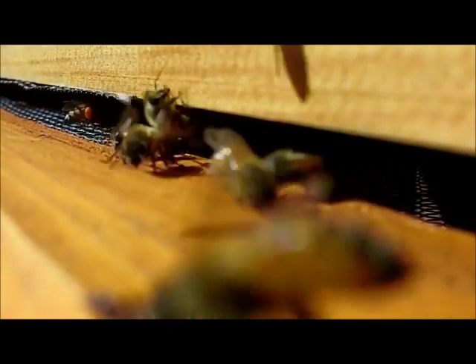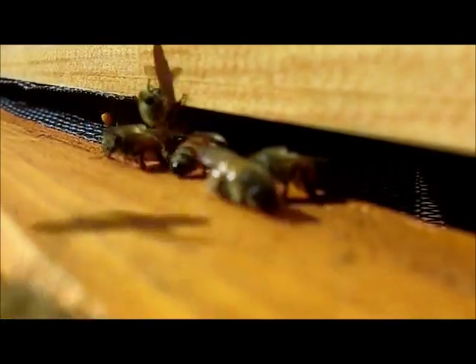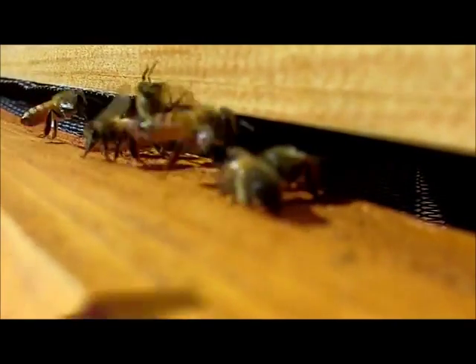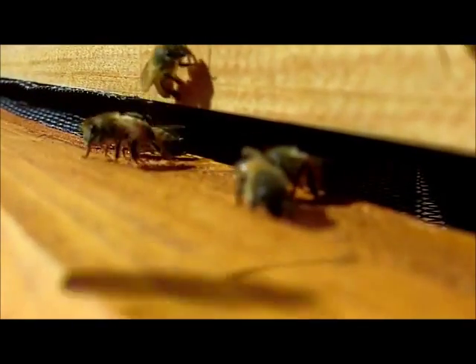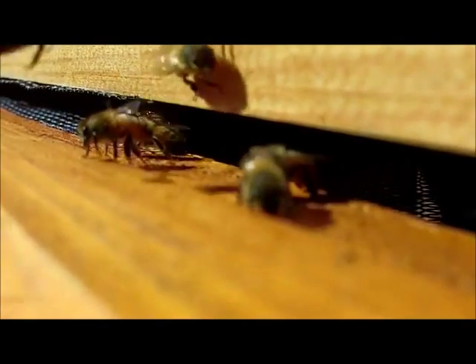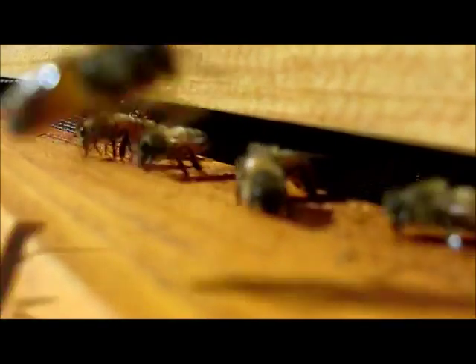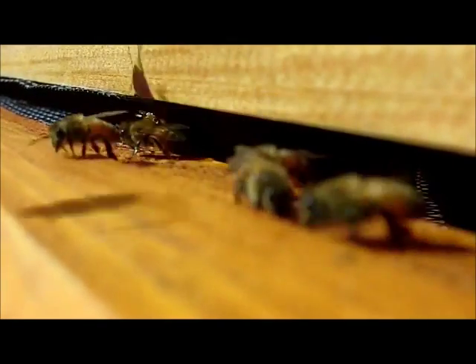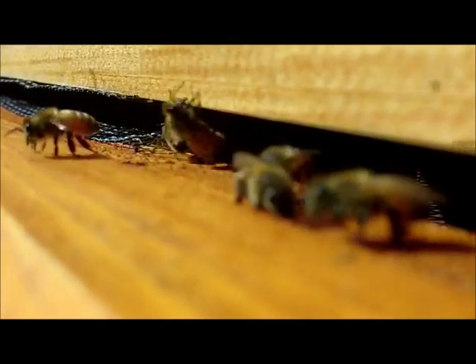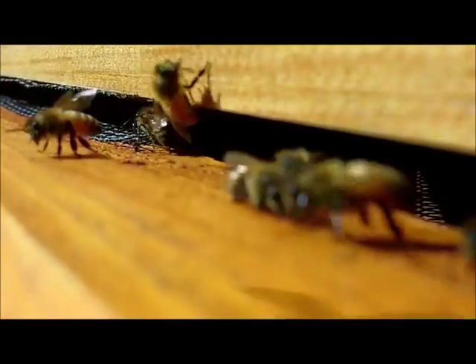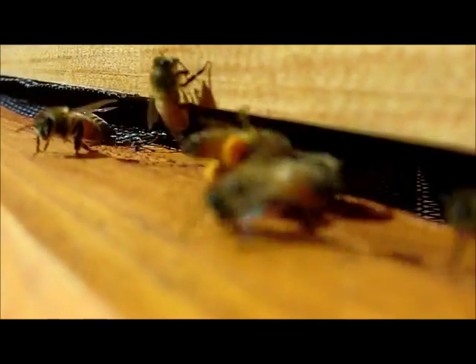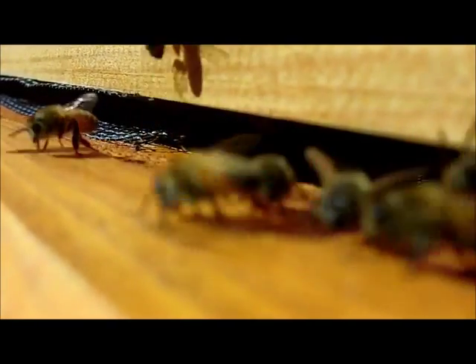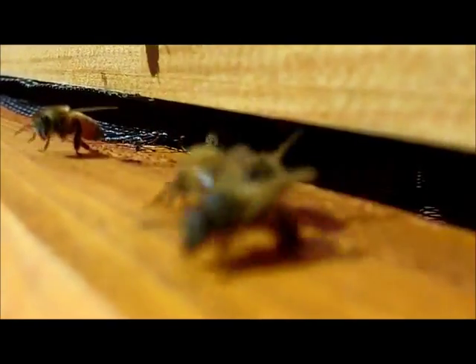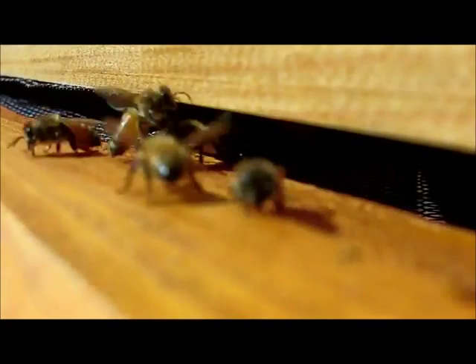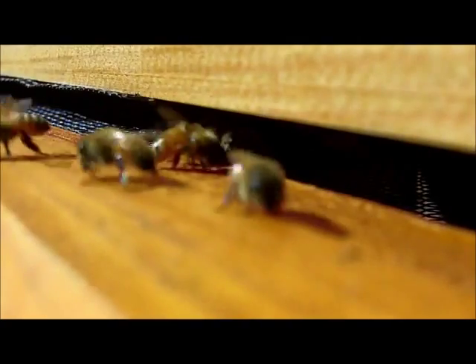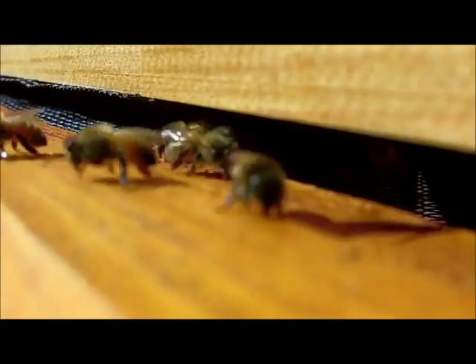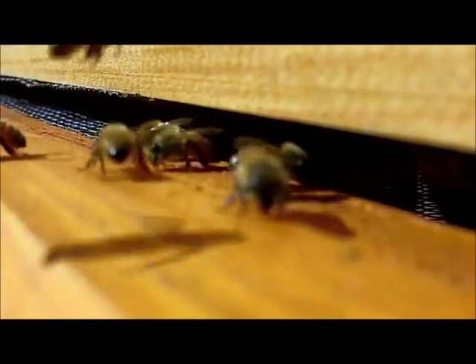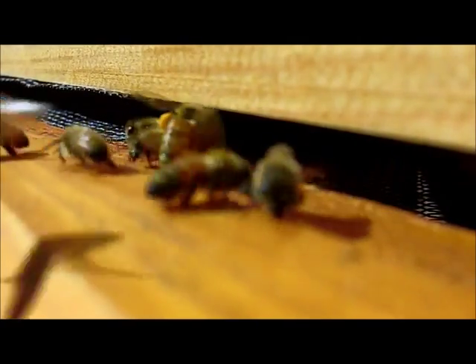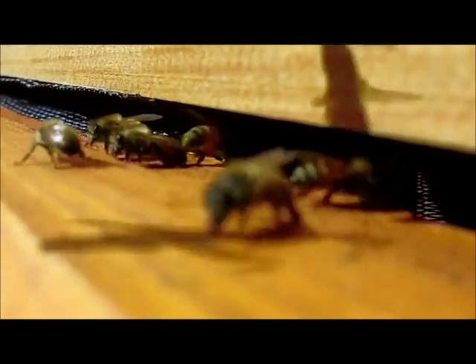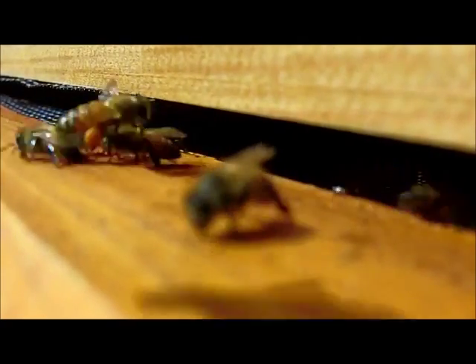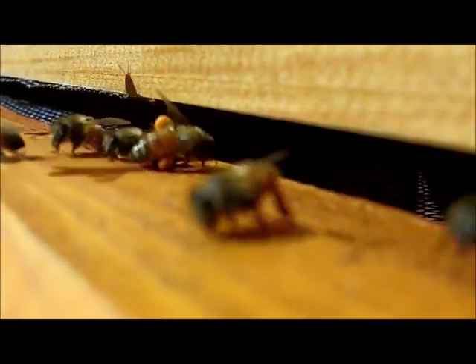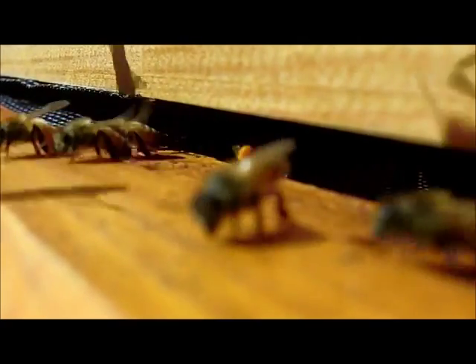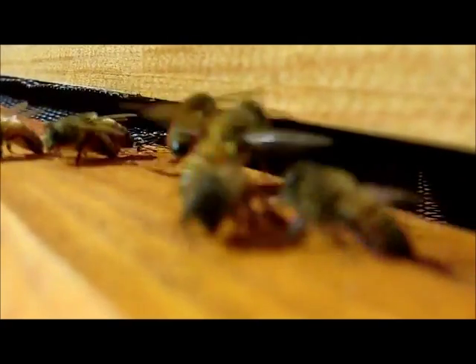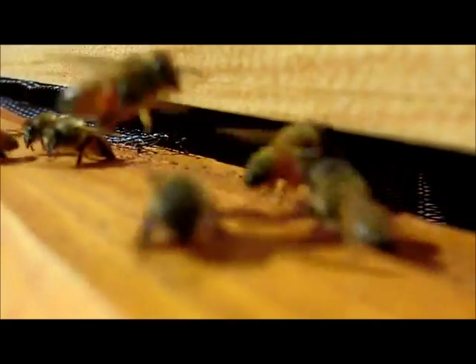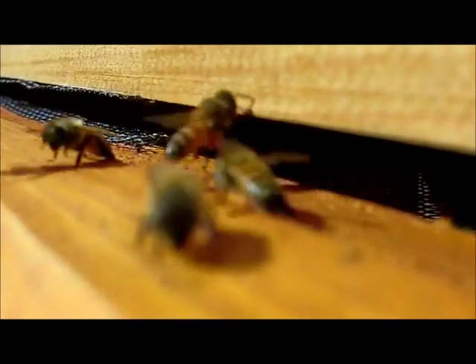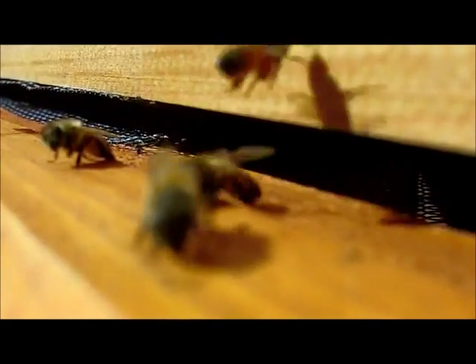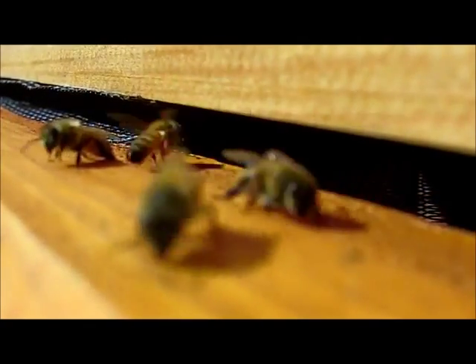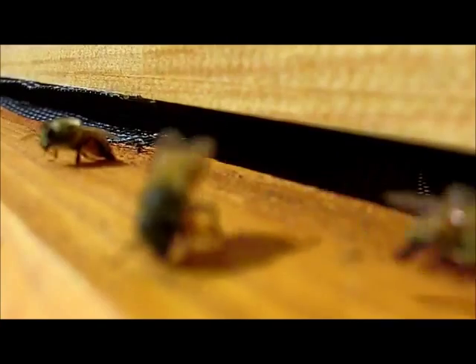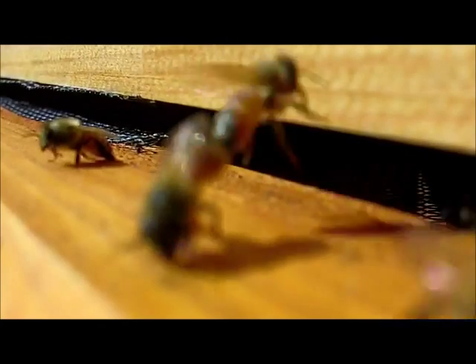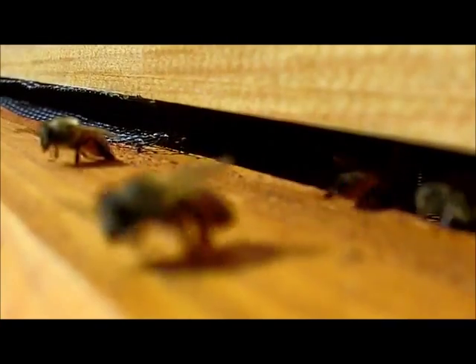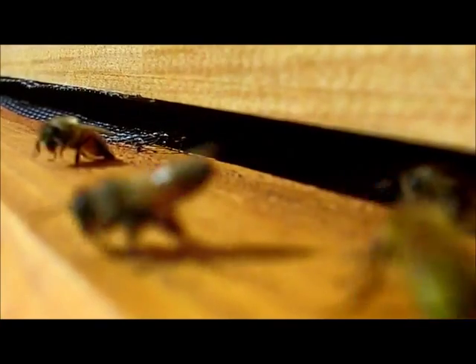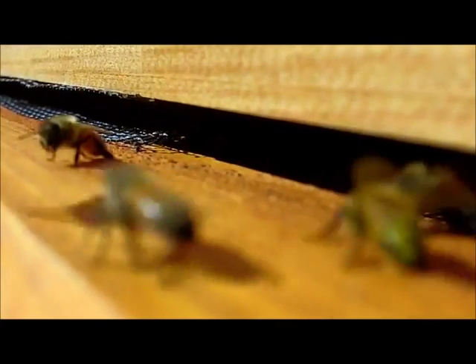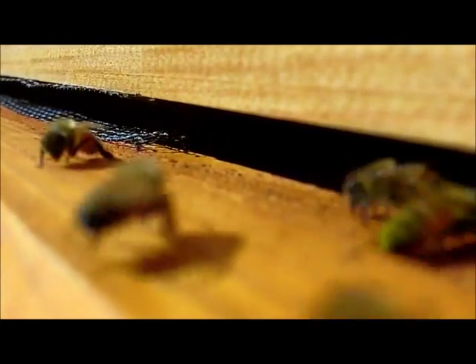Alright, that's about five minutes worth. My knees are giving out and they're getting a little aggravated with me being here, so I'm going to get a few more seconds — and one's coming in with the pollen. It's pretty neat to watch.